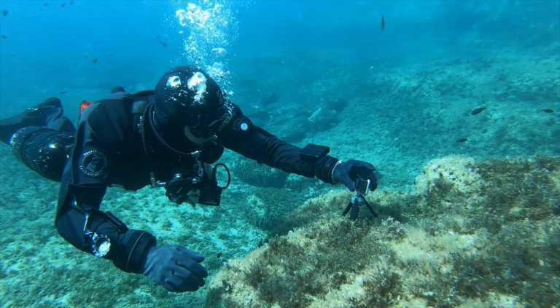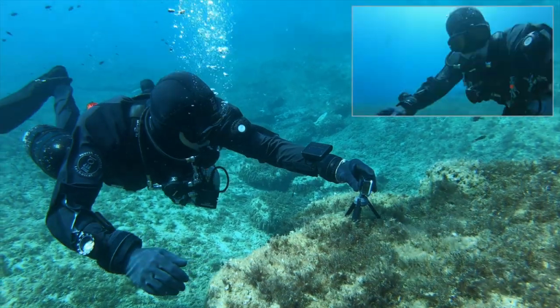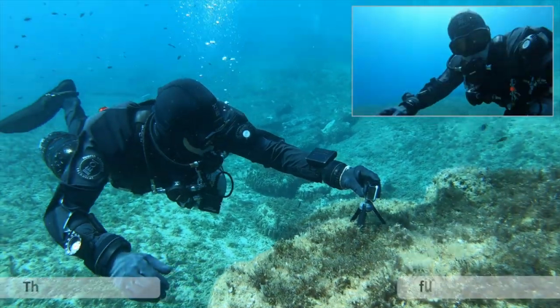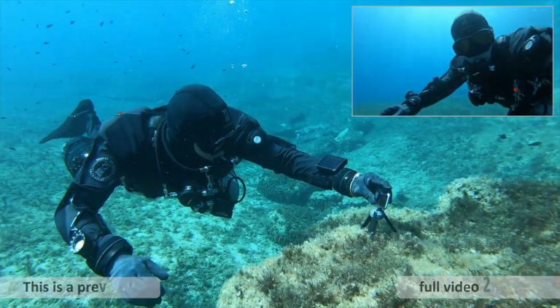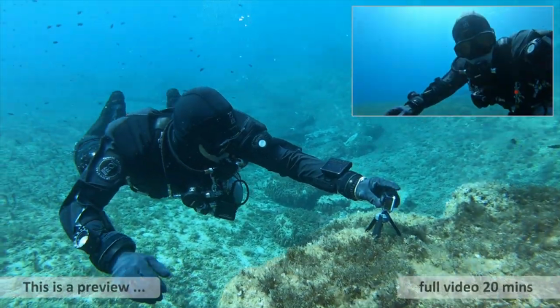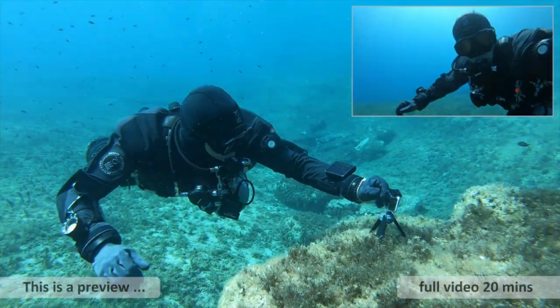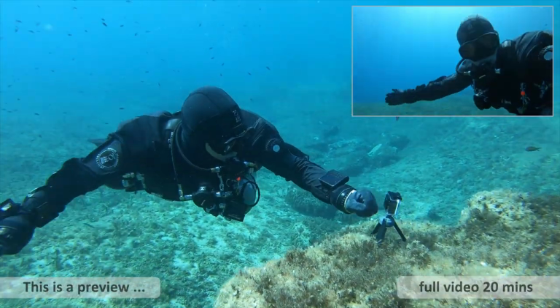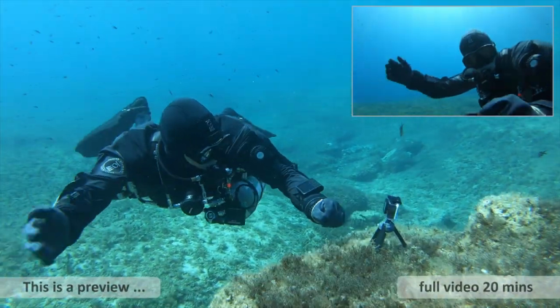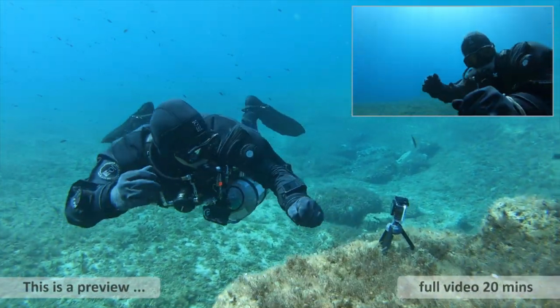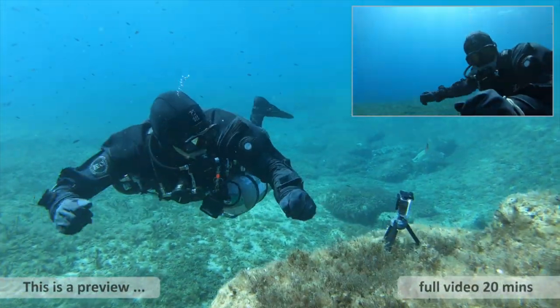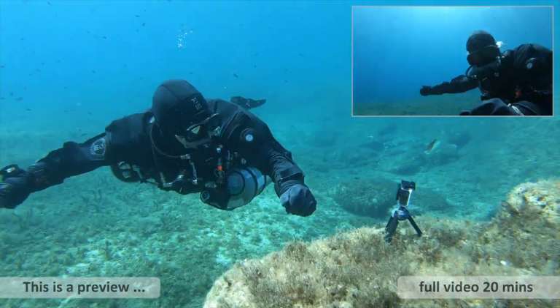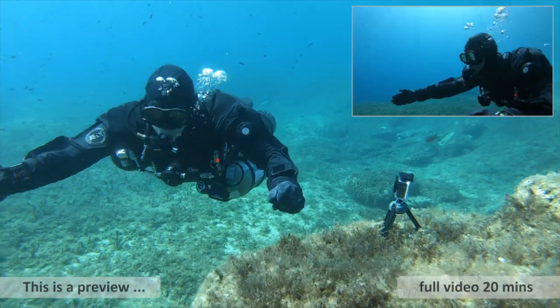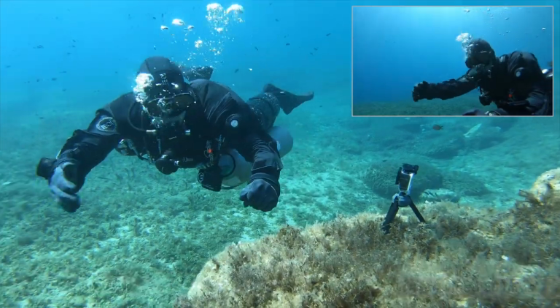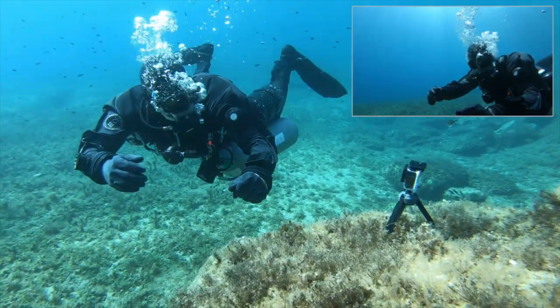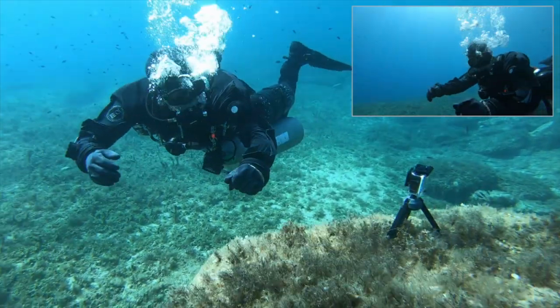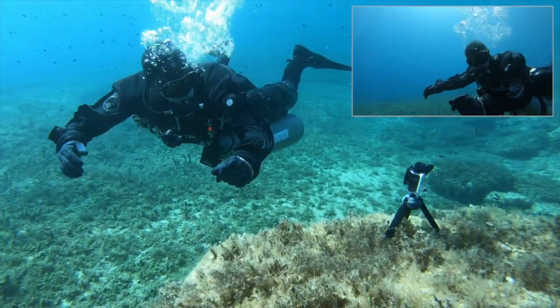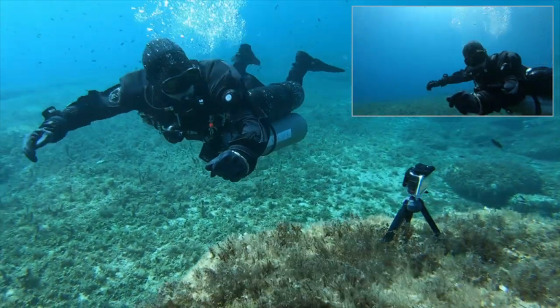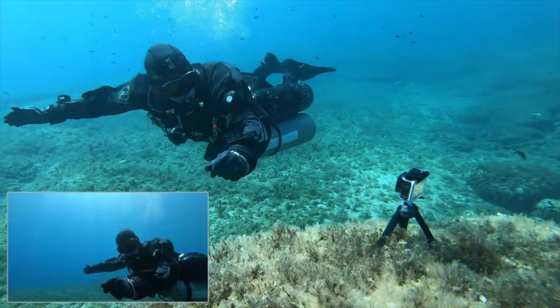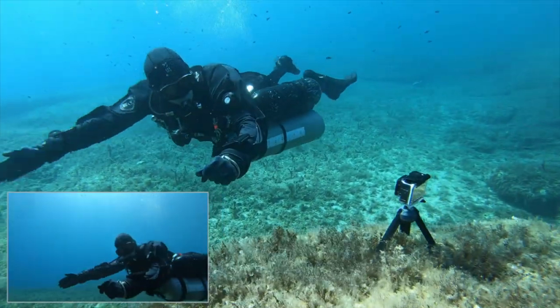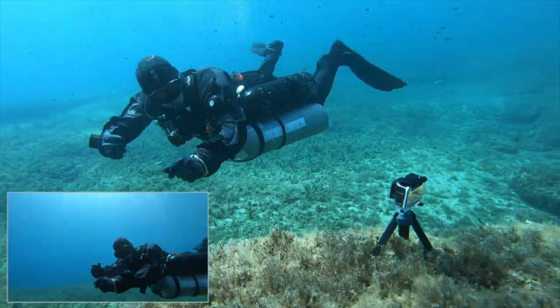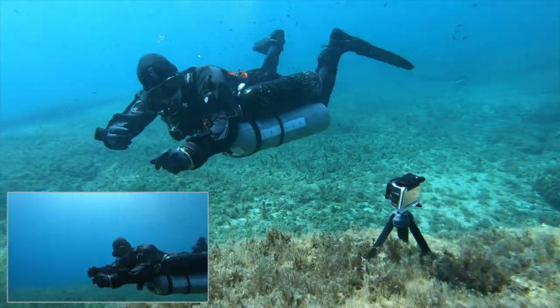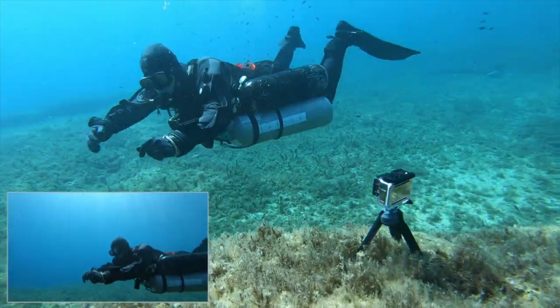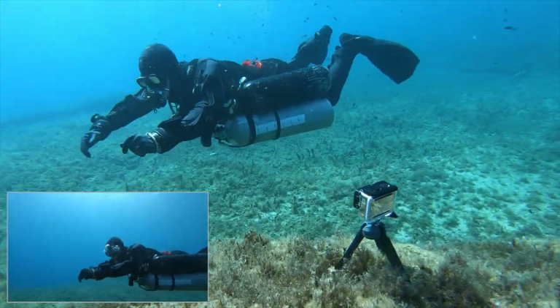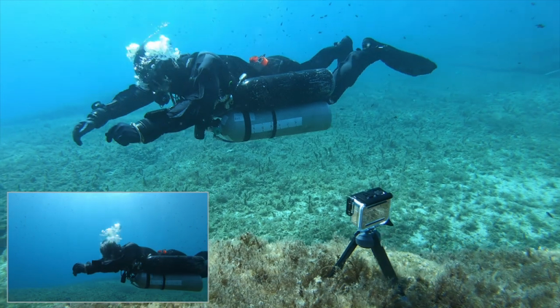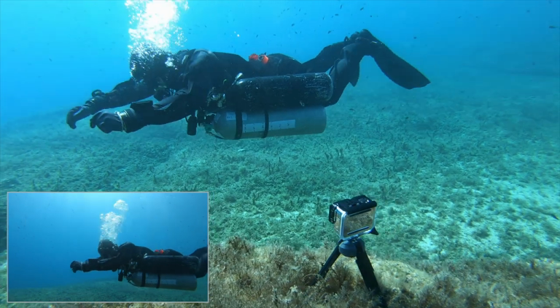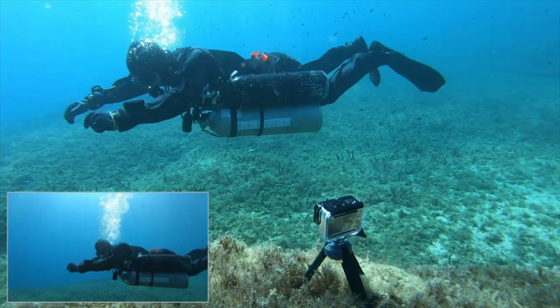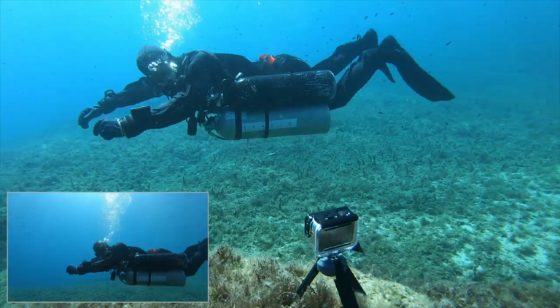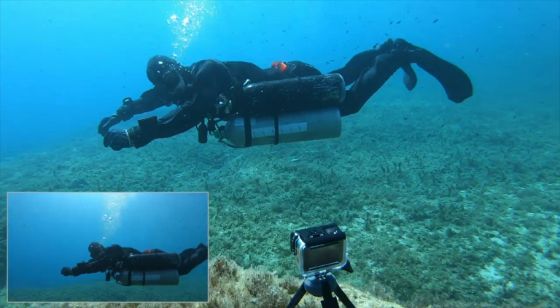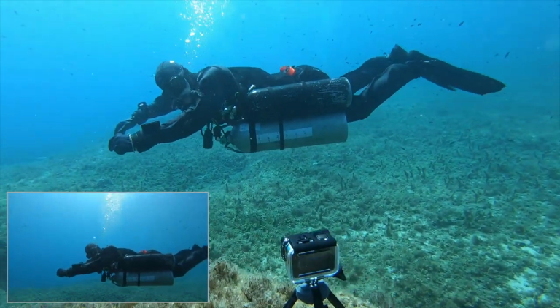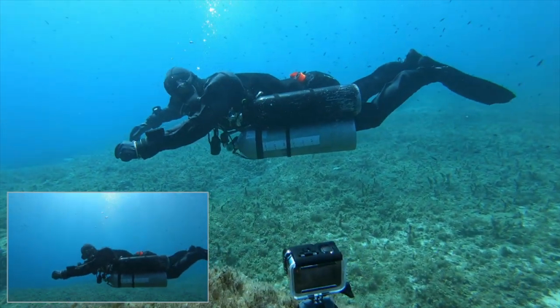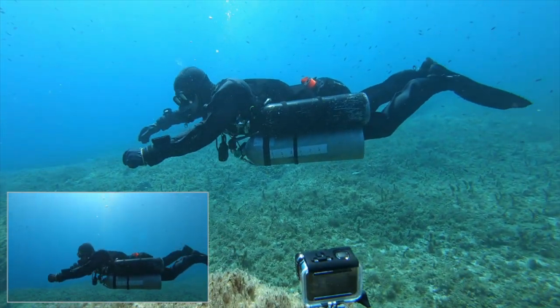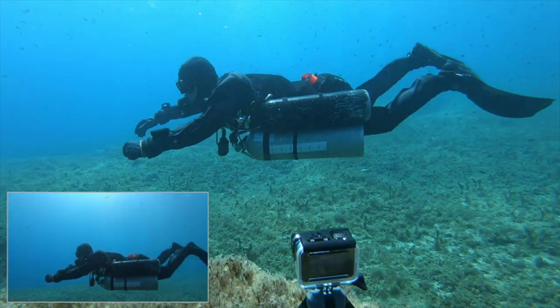One little tip here: if you've got yourself a GoPro camera, you can get a mini tripod like we've done here. And if you've not got somebody who can assist you, you can actually take little video clips.